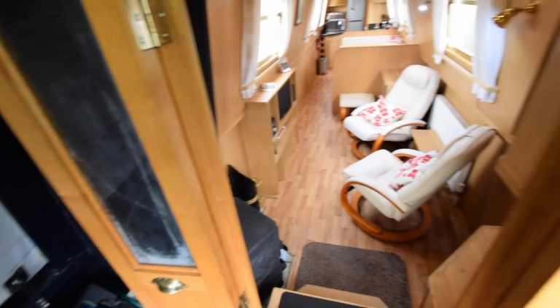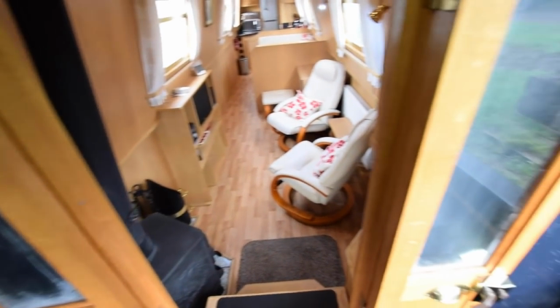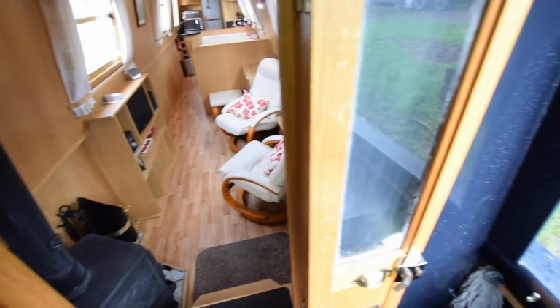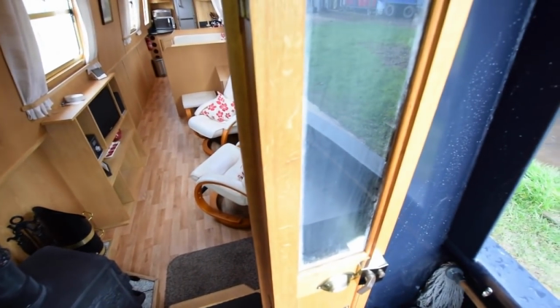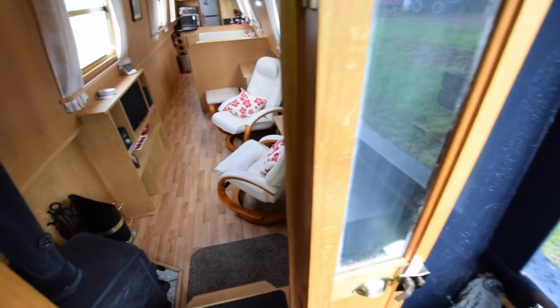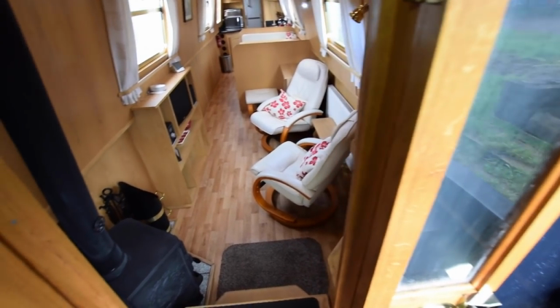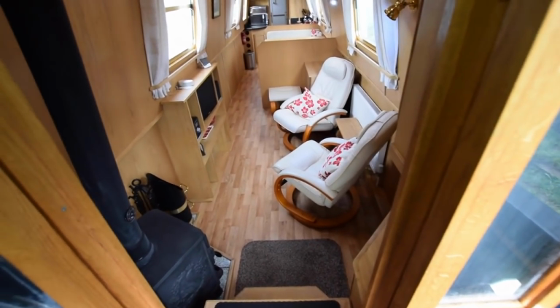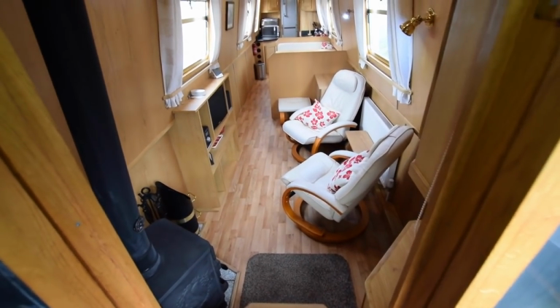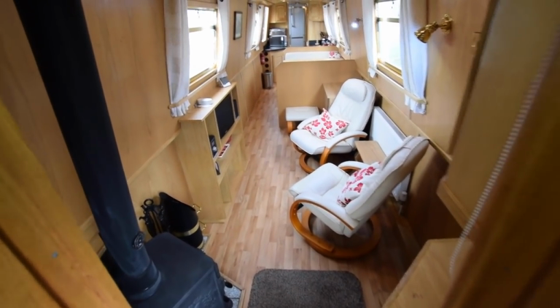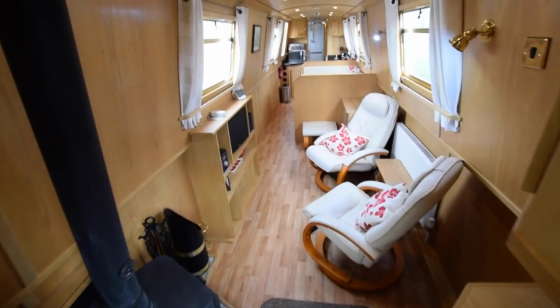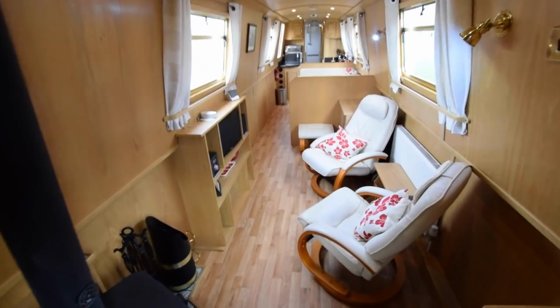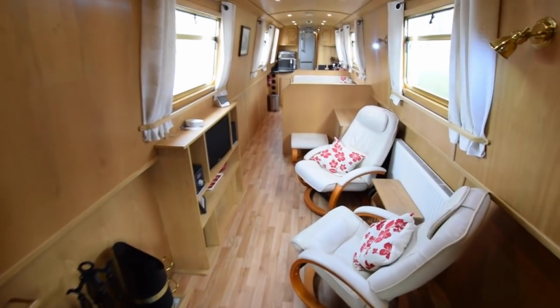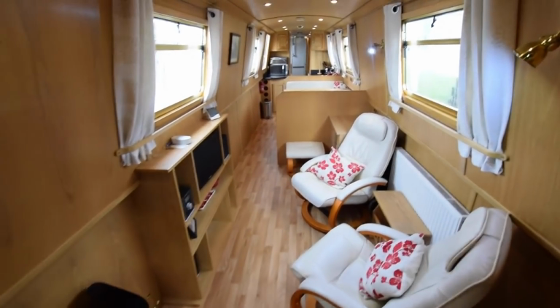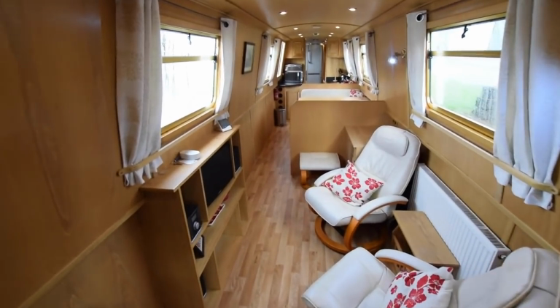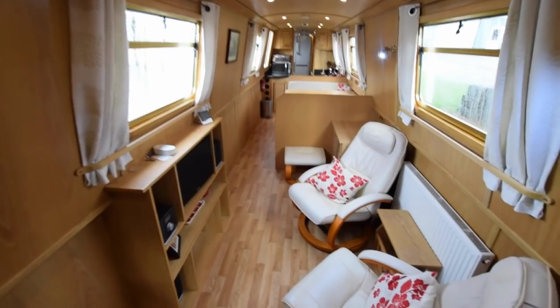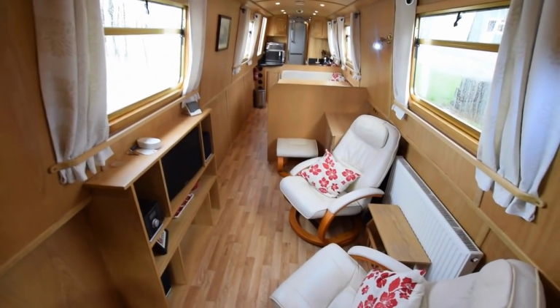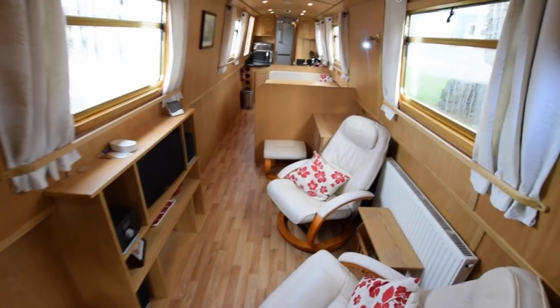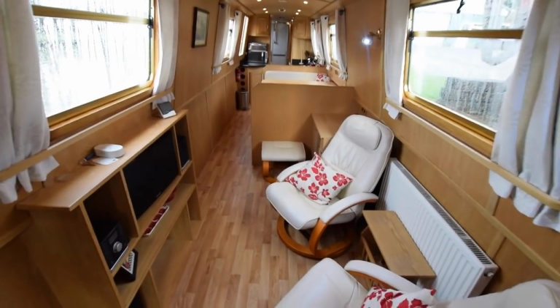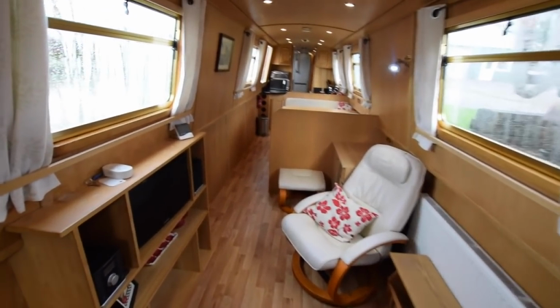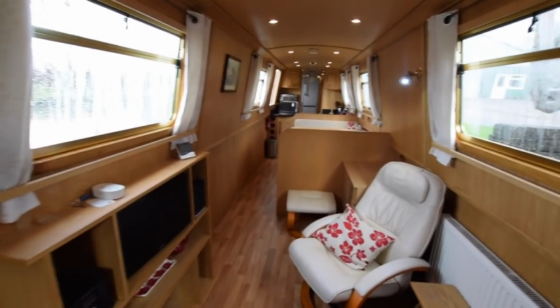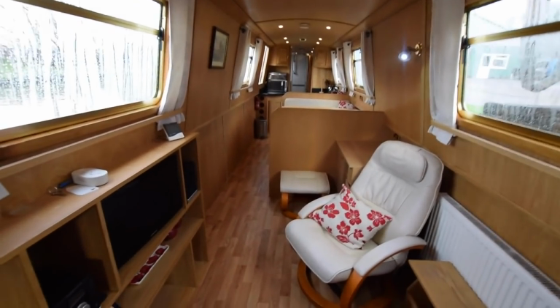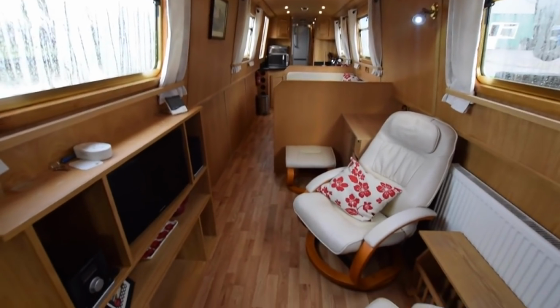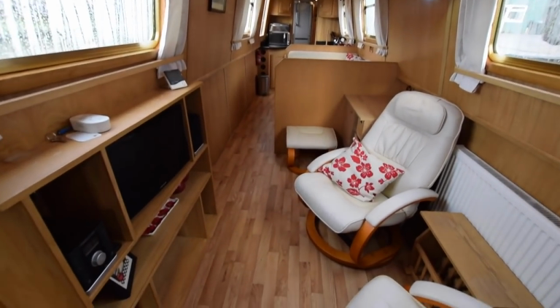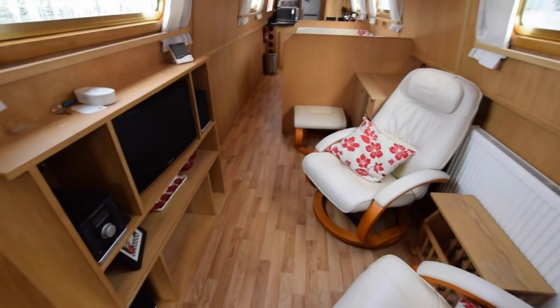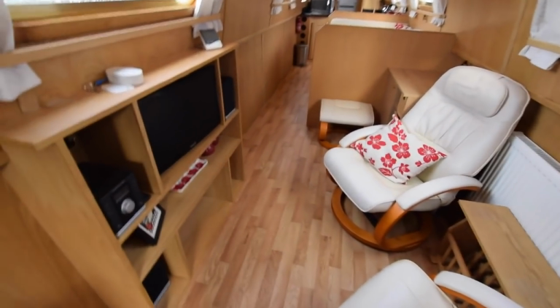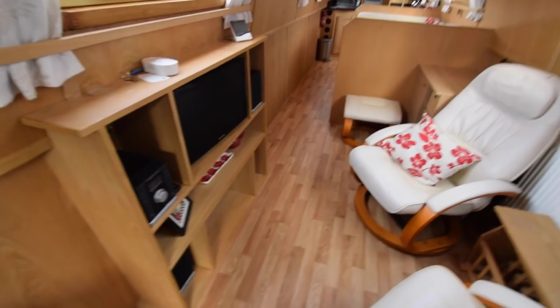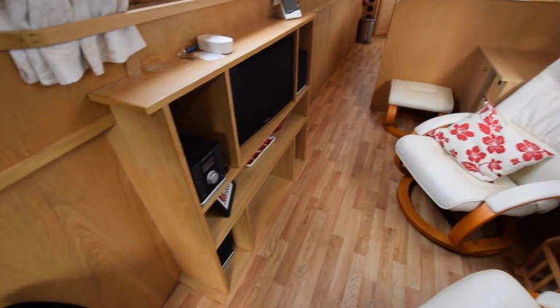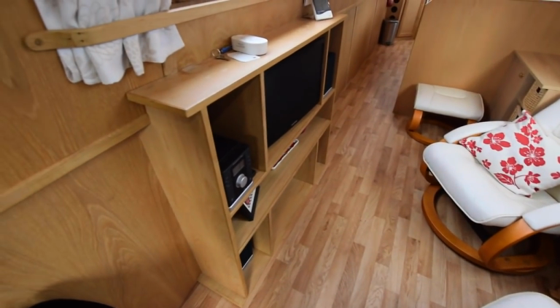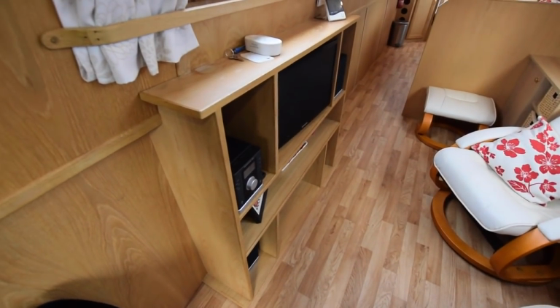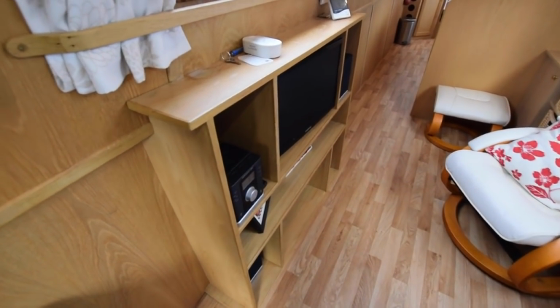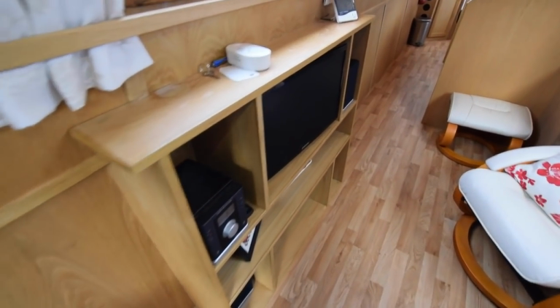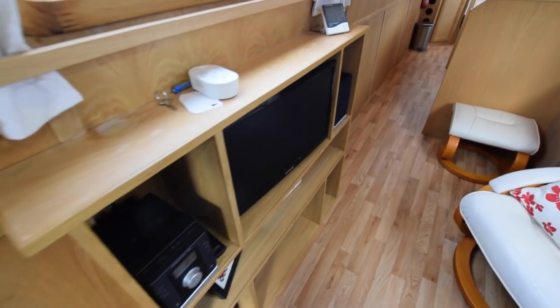Lovely wooden front doors with glazed panels. She's fitted out in light oak face ply and oak trim — absolutely beautiful feel to this boat.